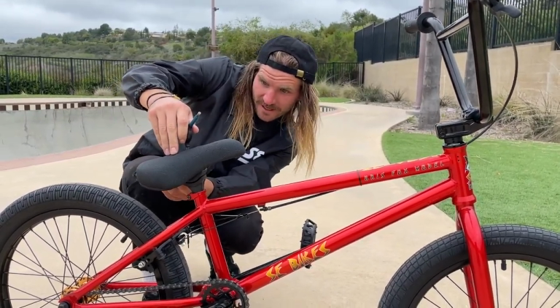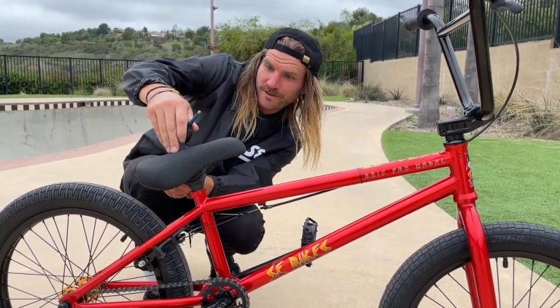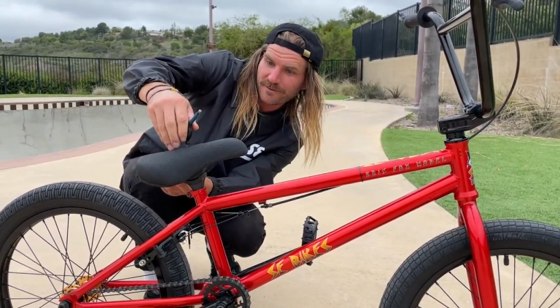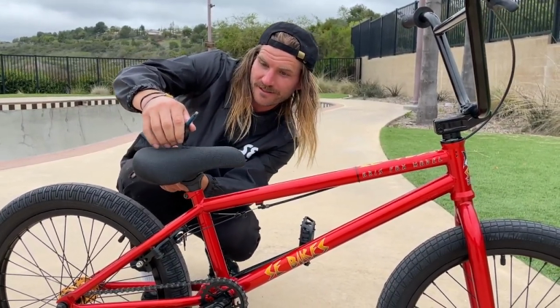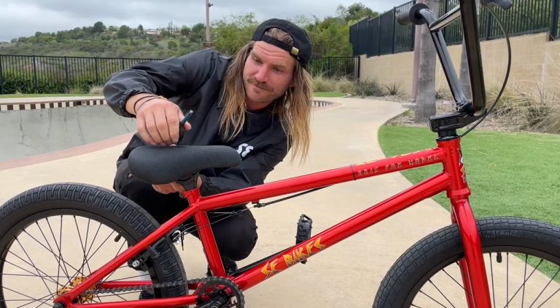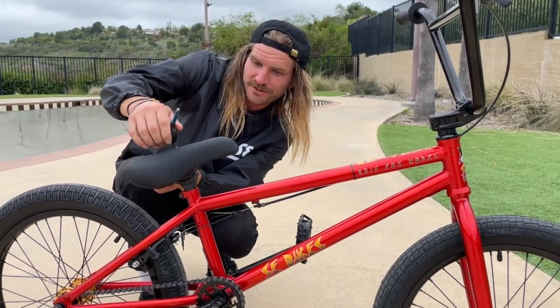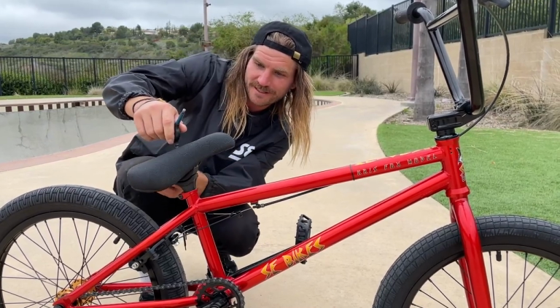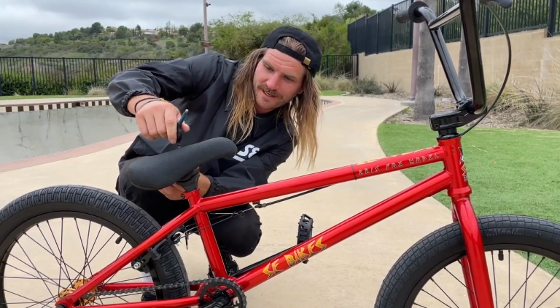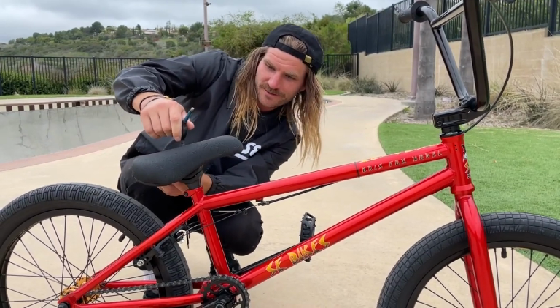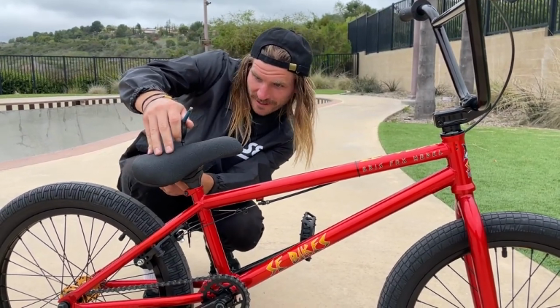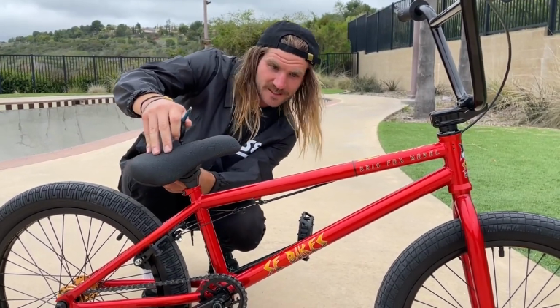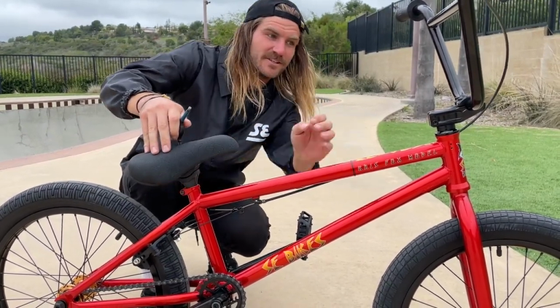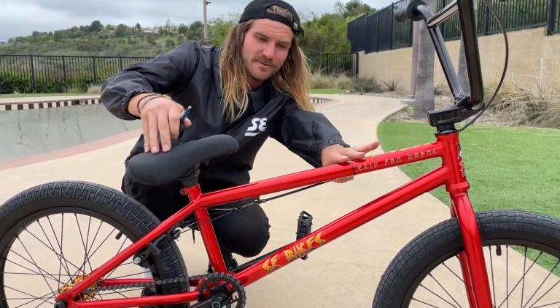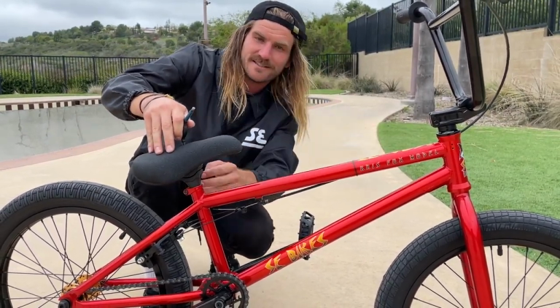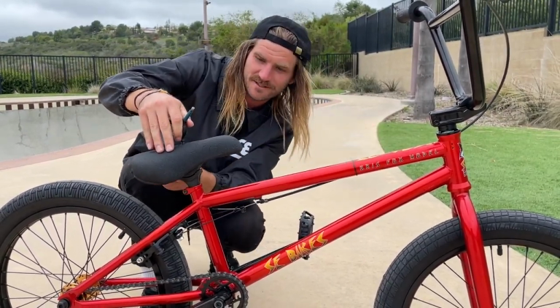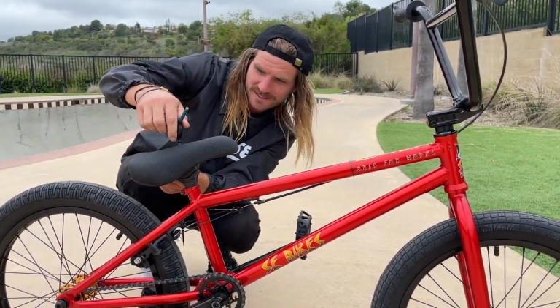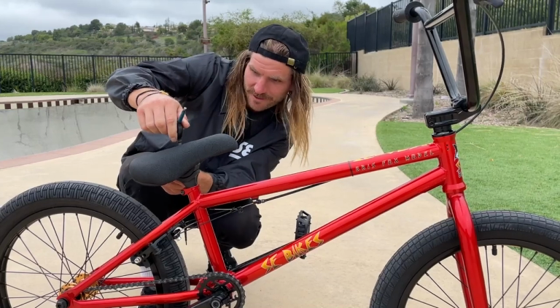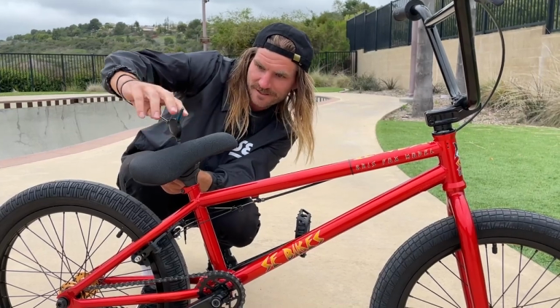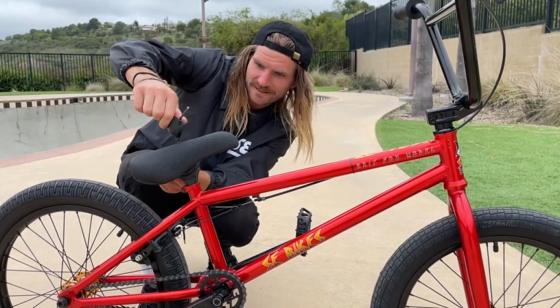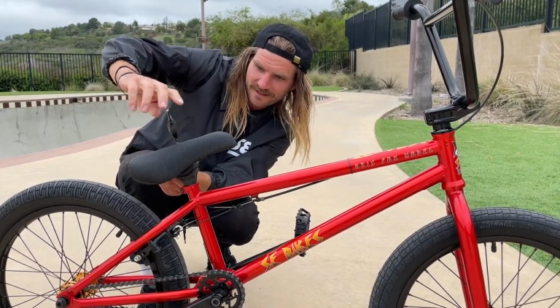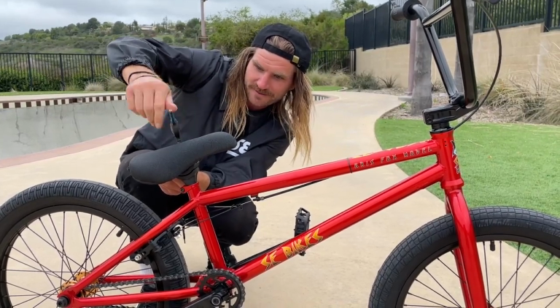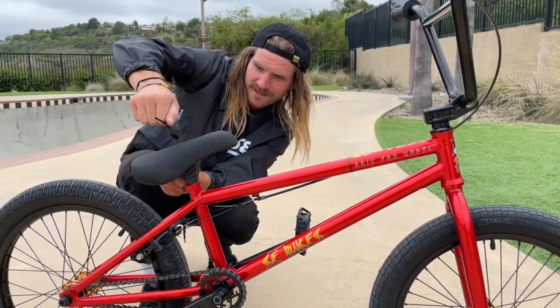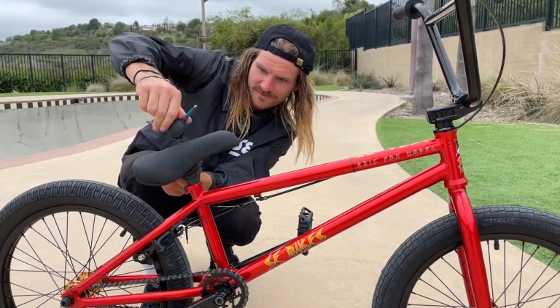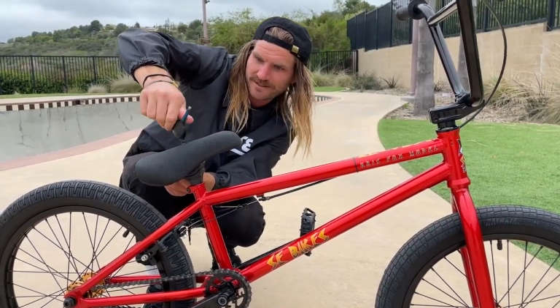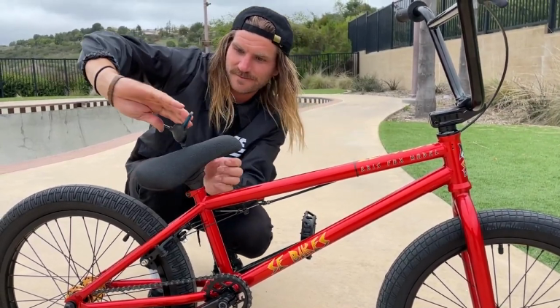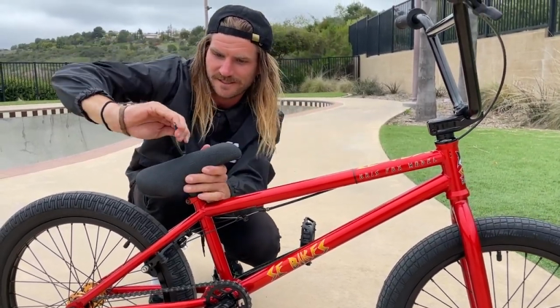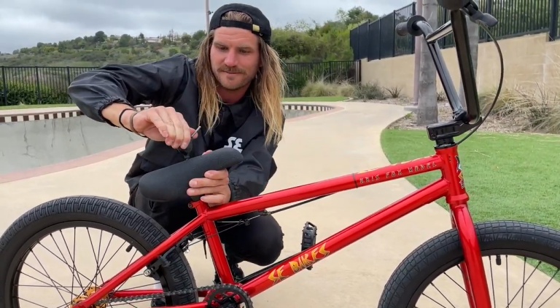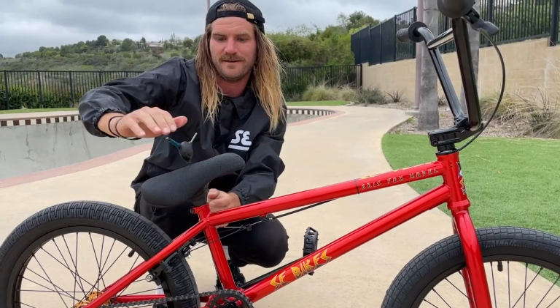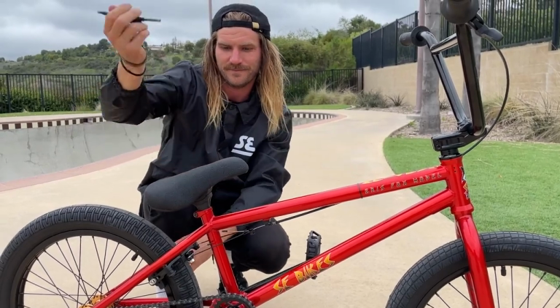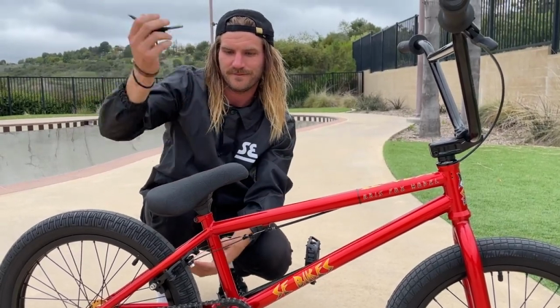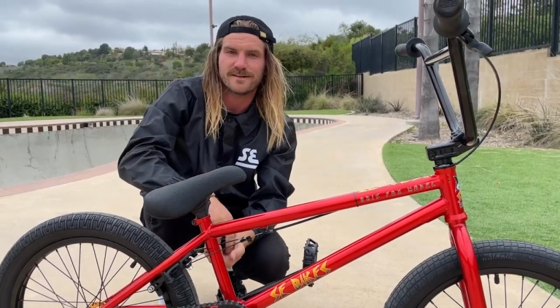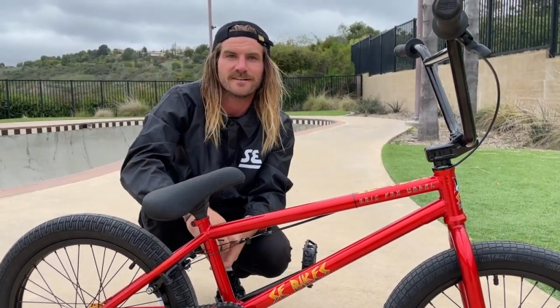From there you can just eye up where you want it, where you think it would be comfortable. I usually run it kind of just straight with my top tube — that's kind of where I've always had it. Then just get it snug and bam, seat's on, all good.